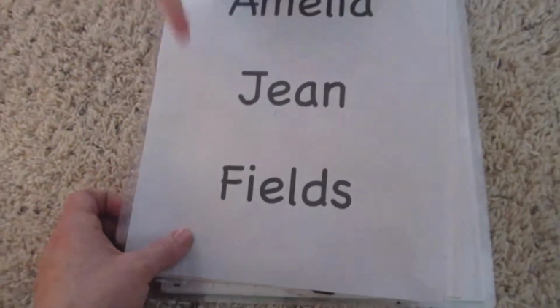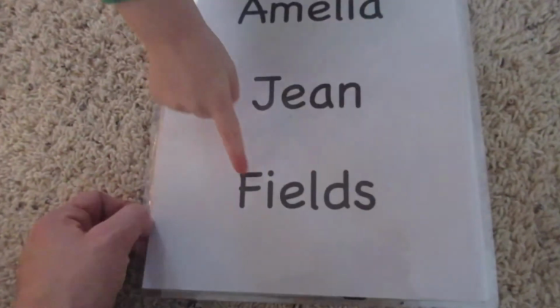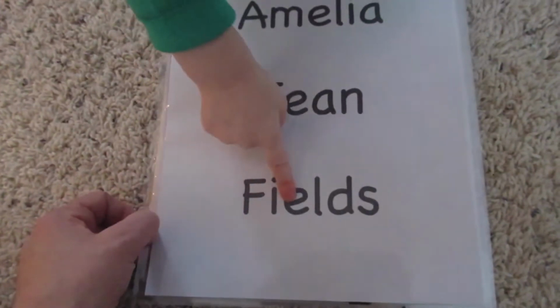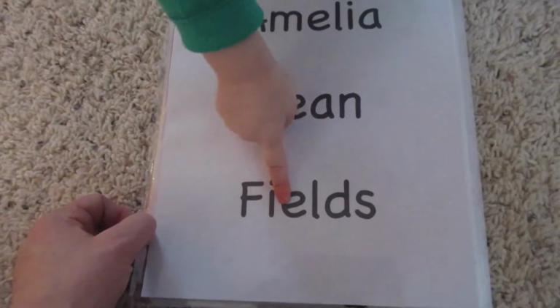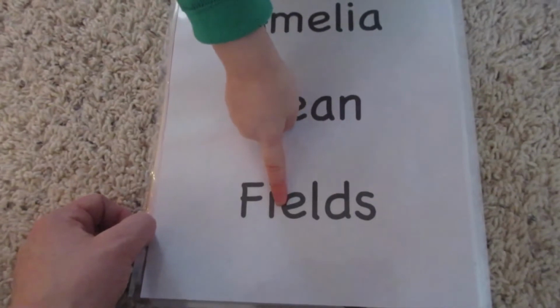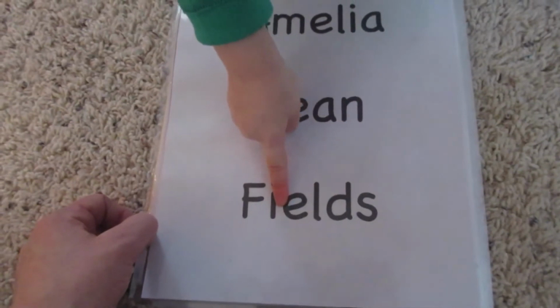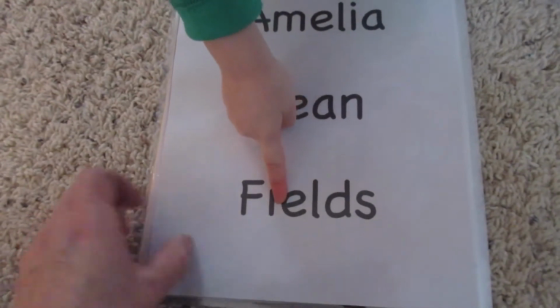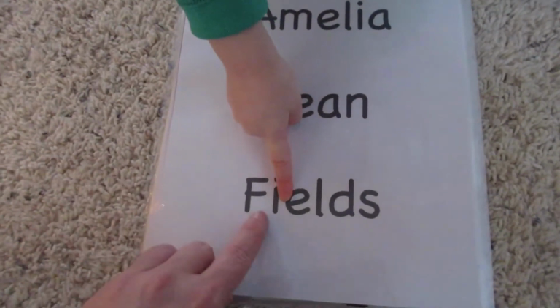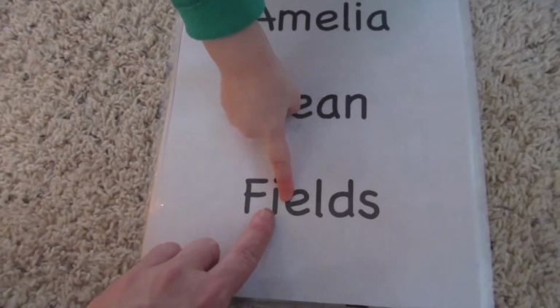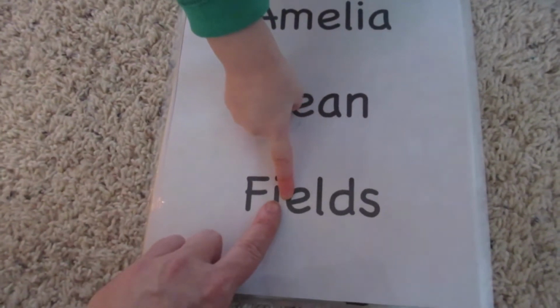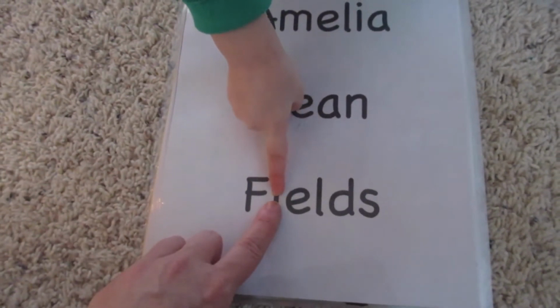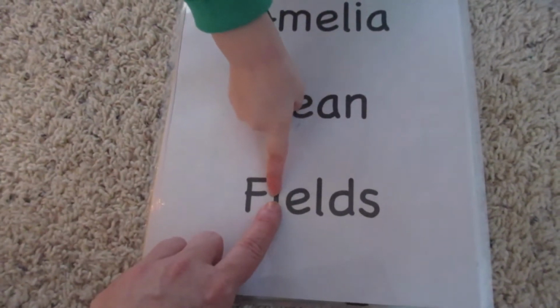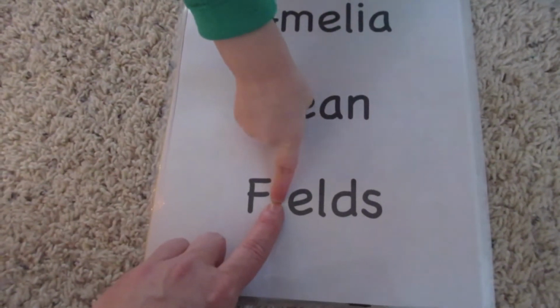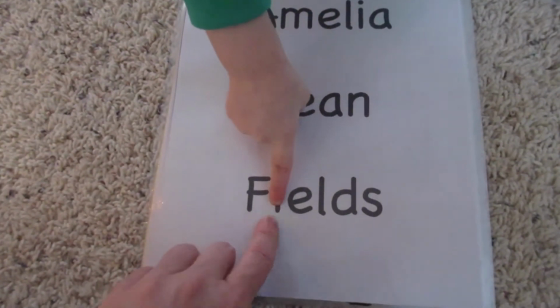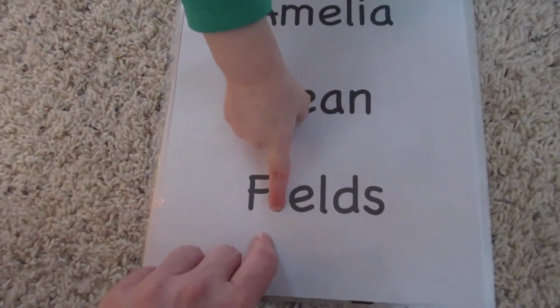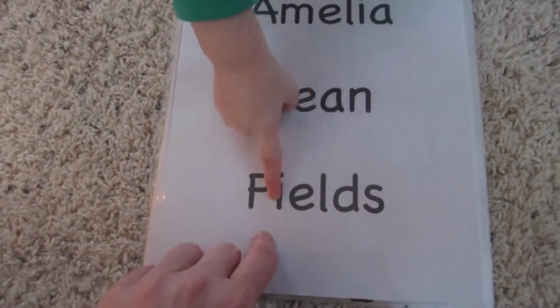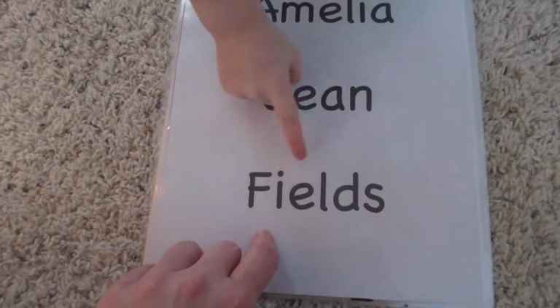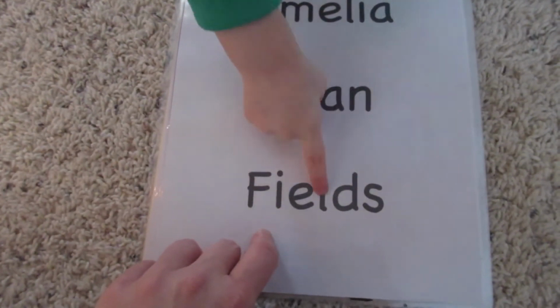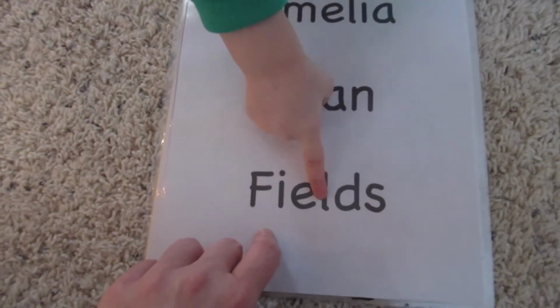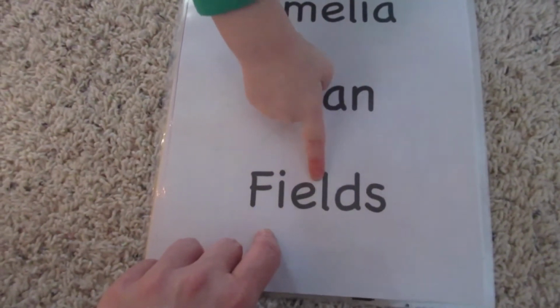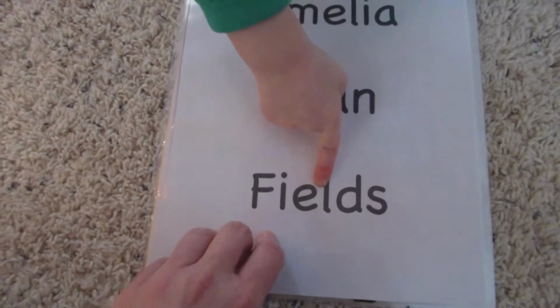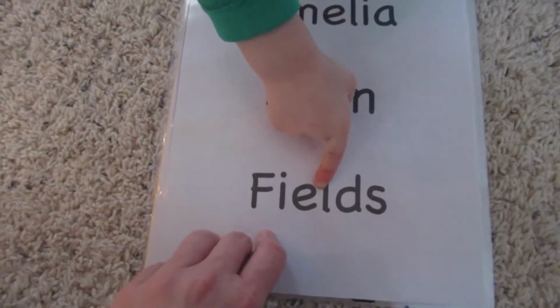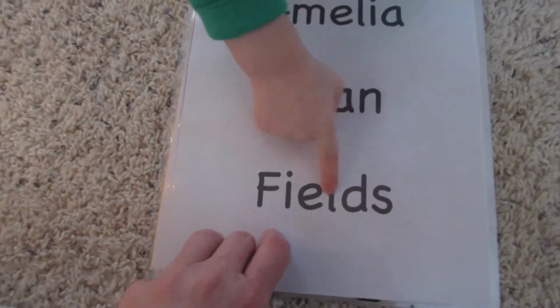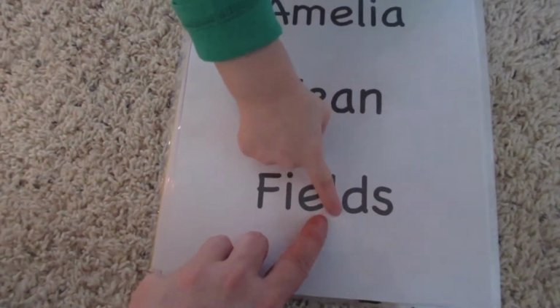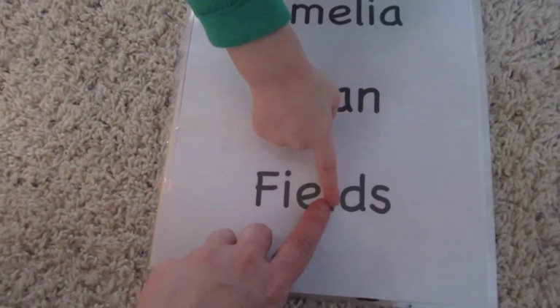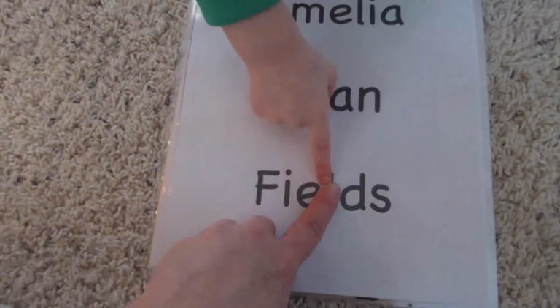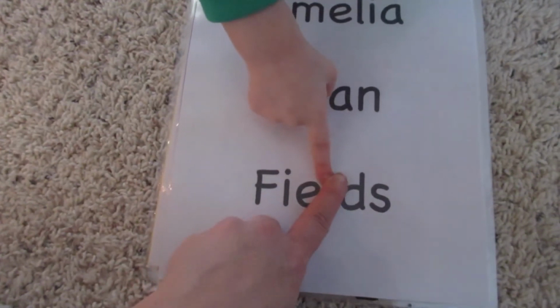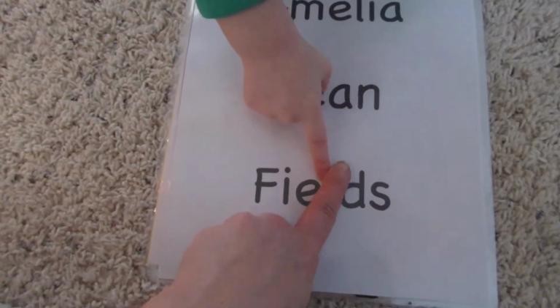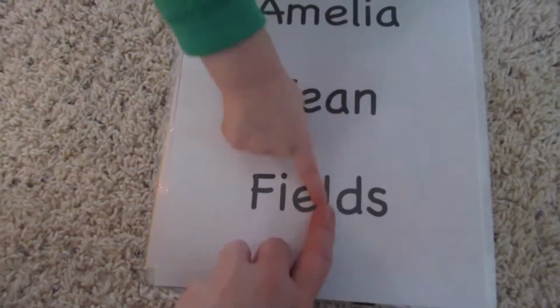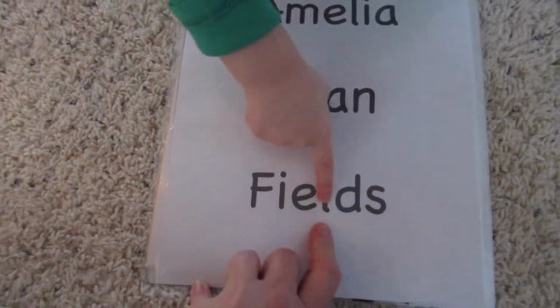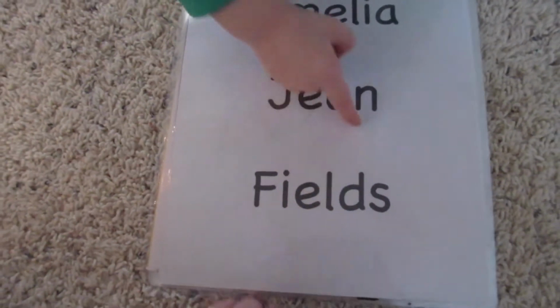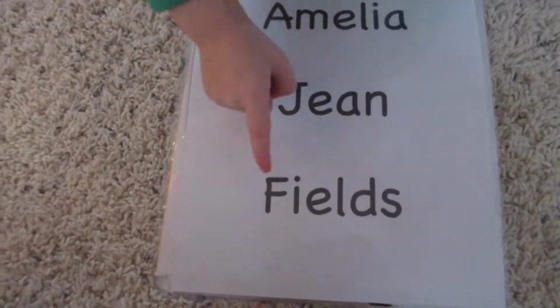Is that L? That's an I. That's an A. It's this one — that's an L. Yeah, this one's an L. That's an L.